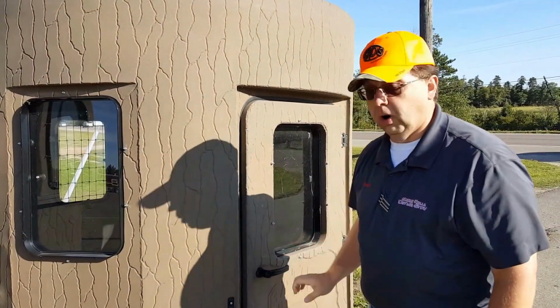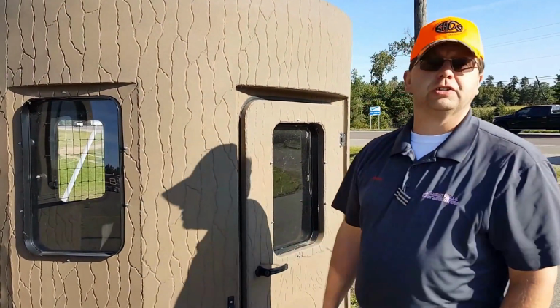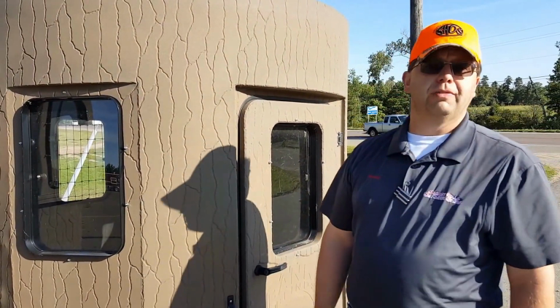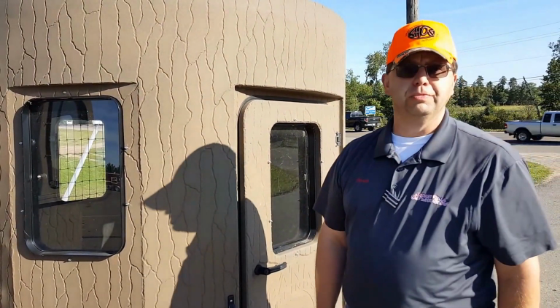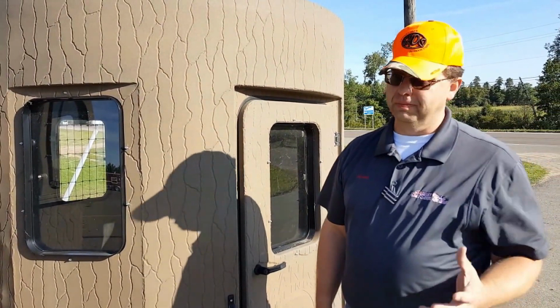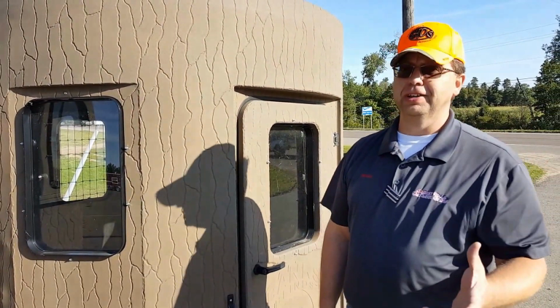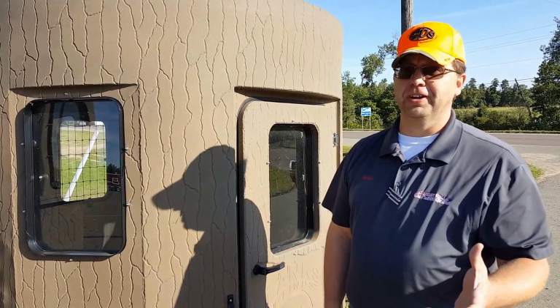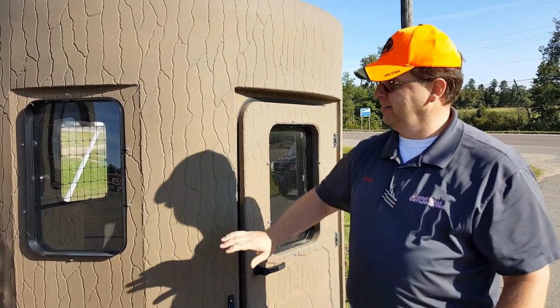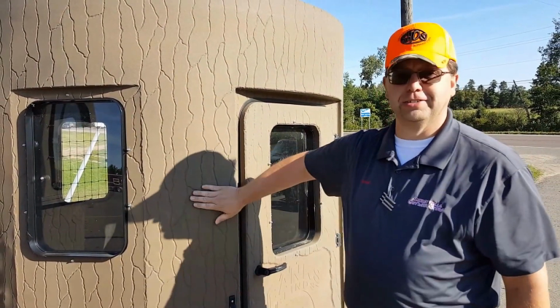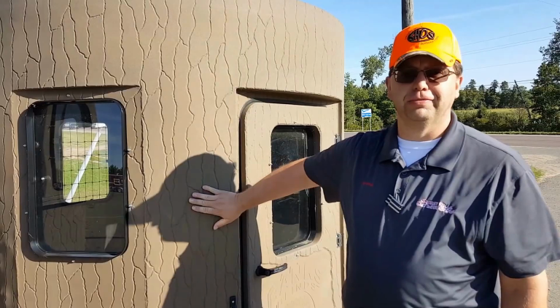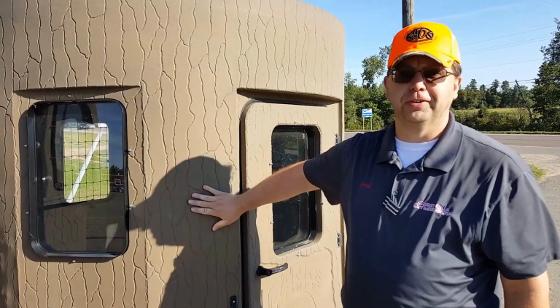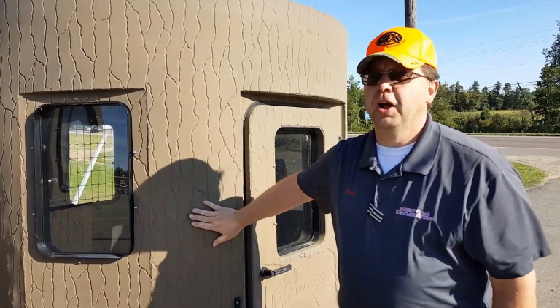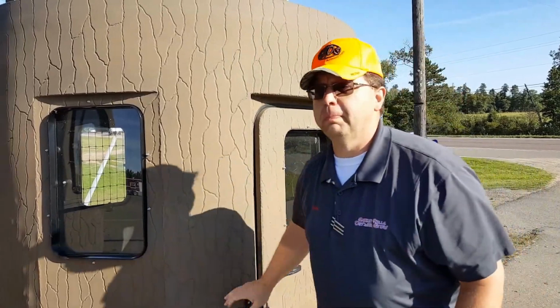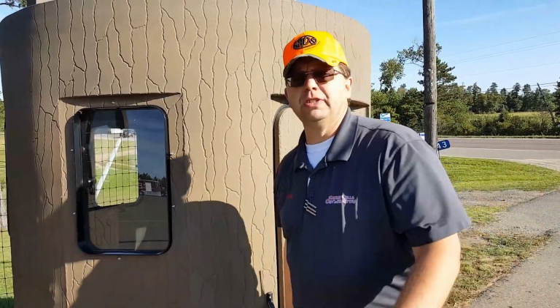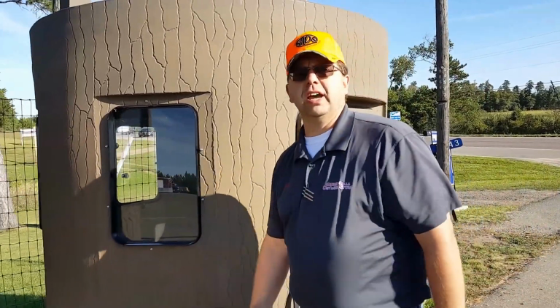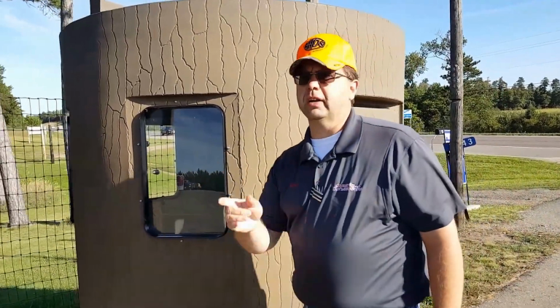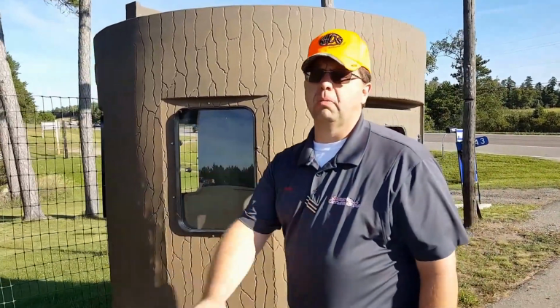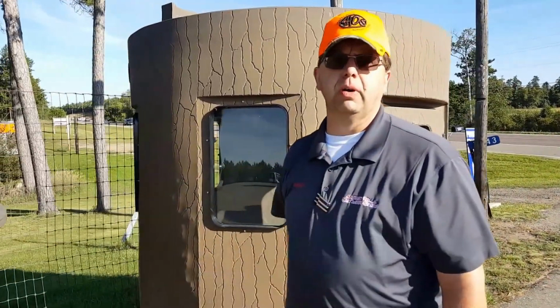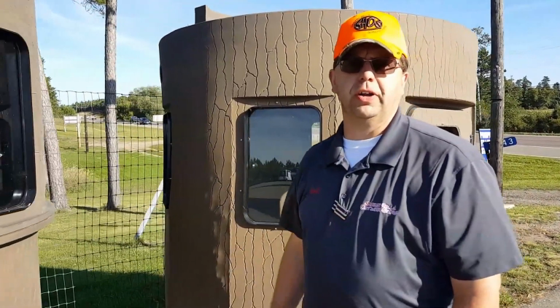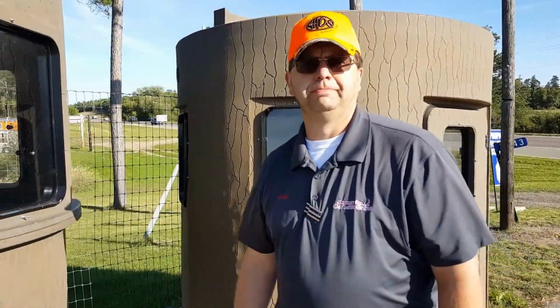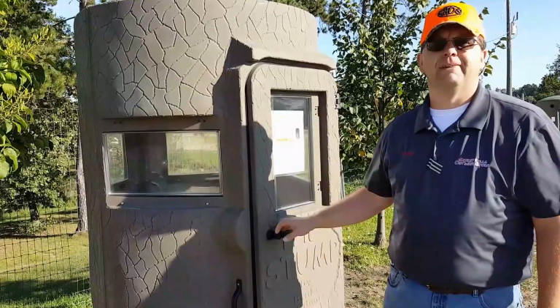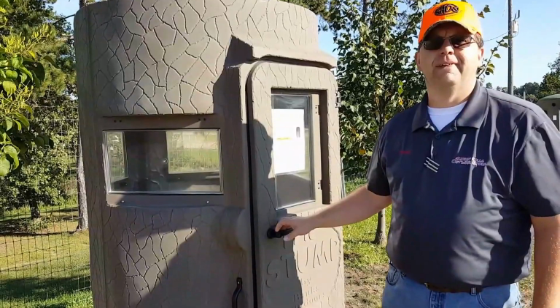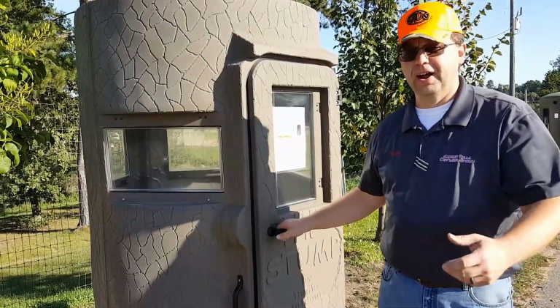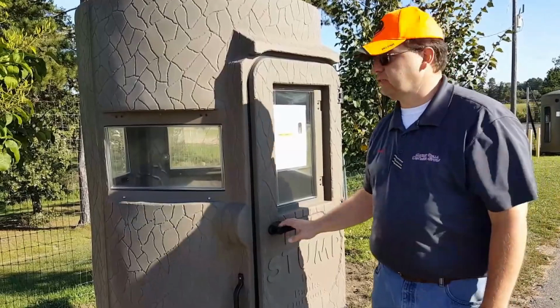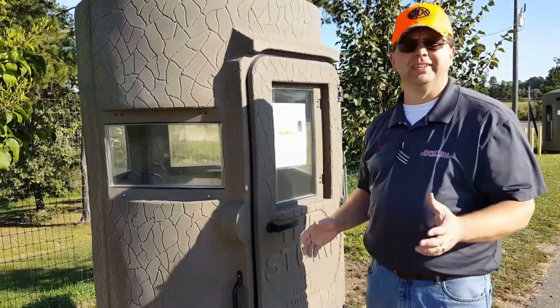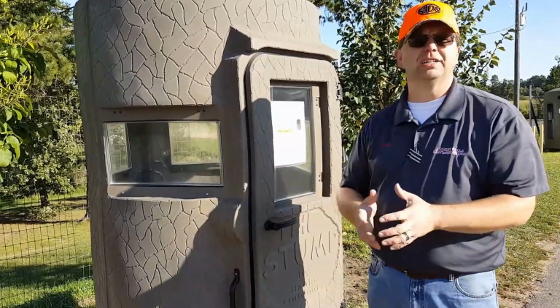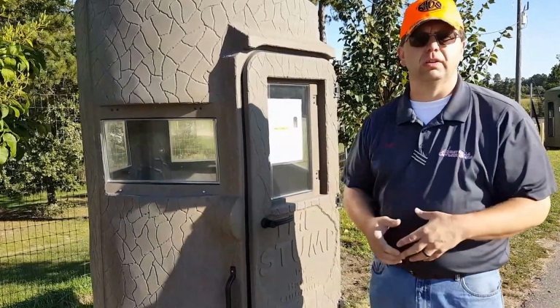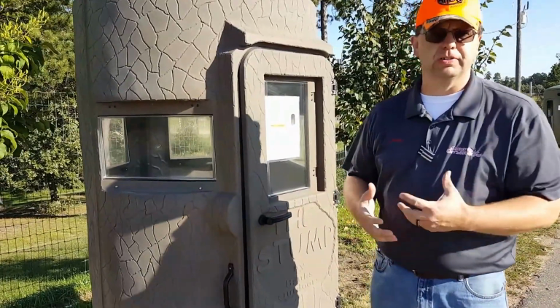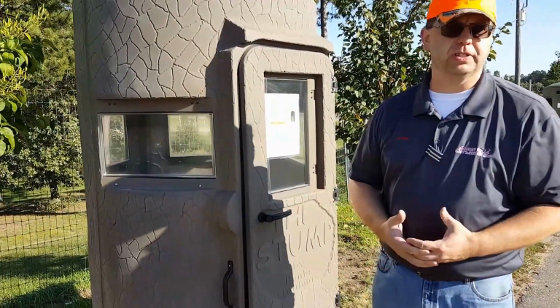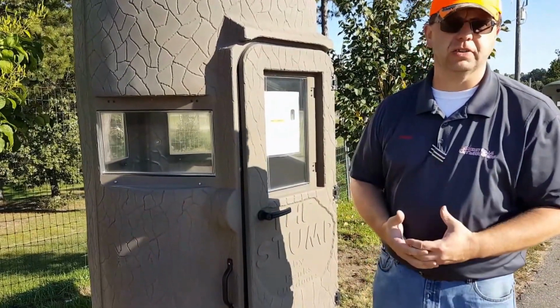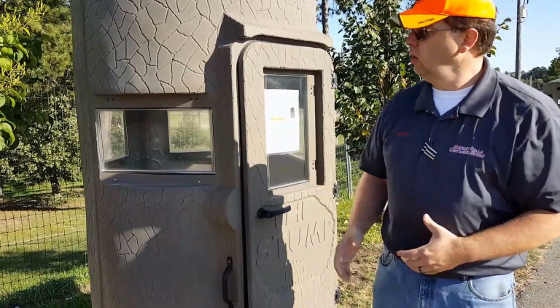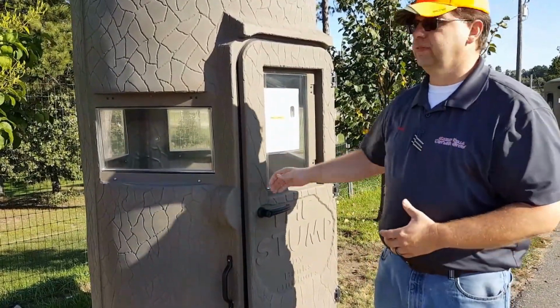Or if you just want all the room you can to make it your lazy boy in there, this is the model for you. We're gonna pause for just a second — we've got a couple more models we want to show you. Alright folks, finally the last model as far as the tree stands go.